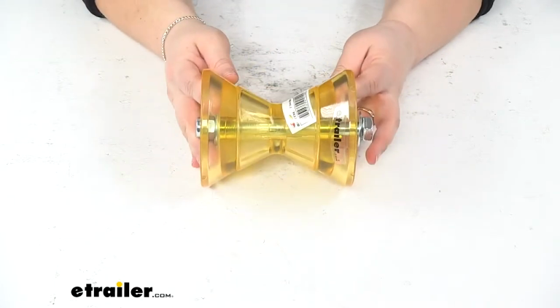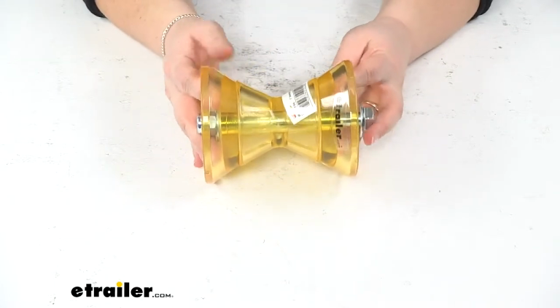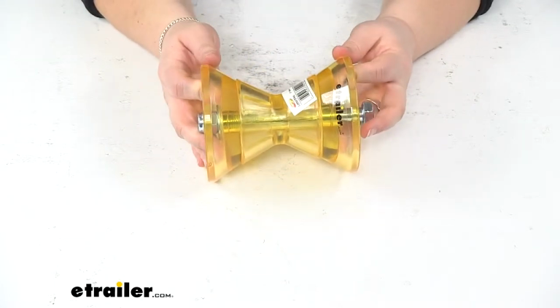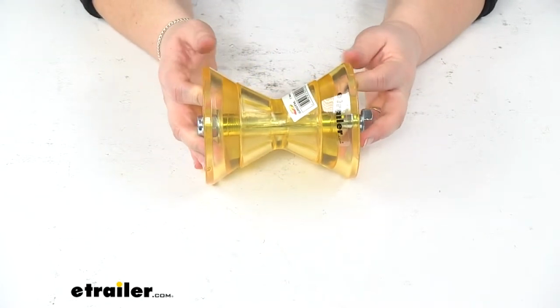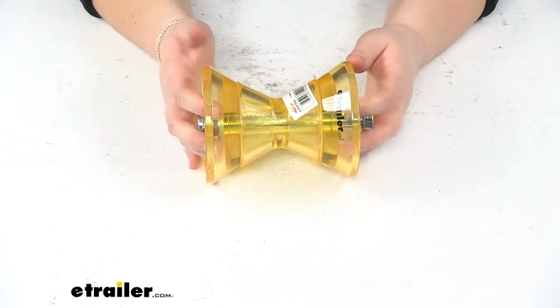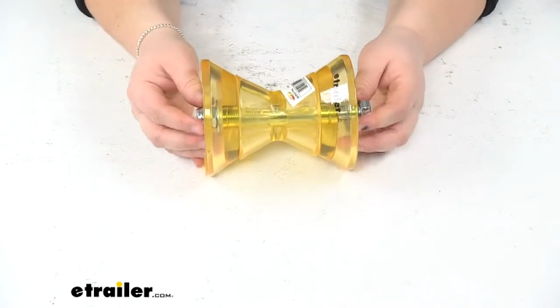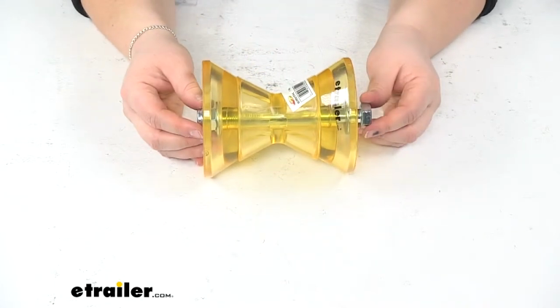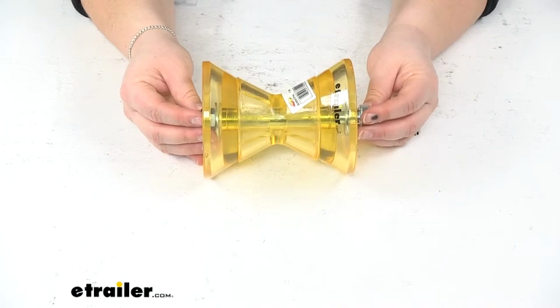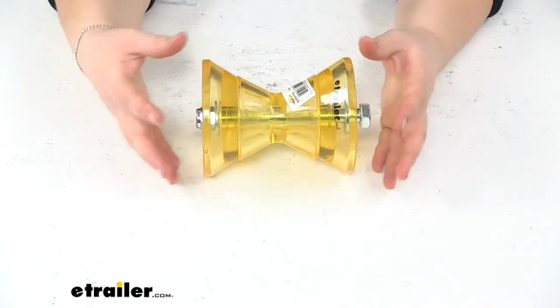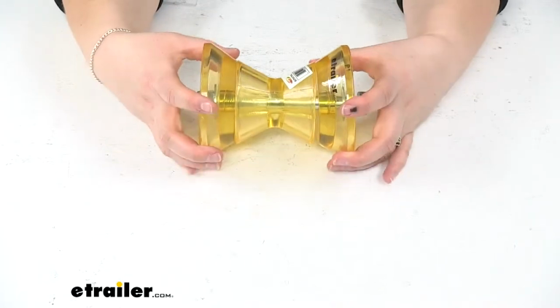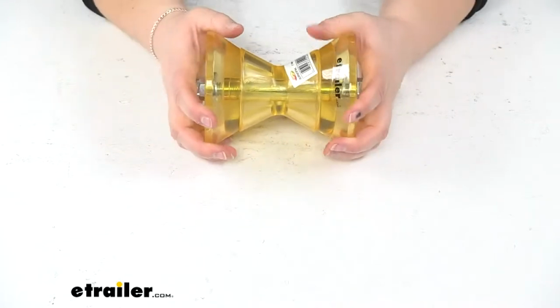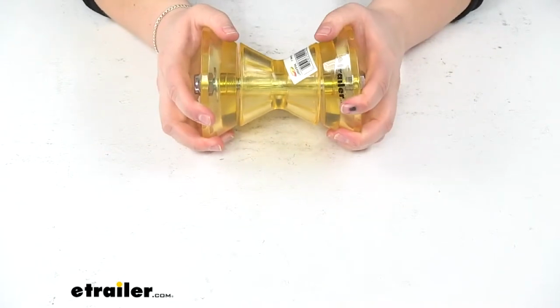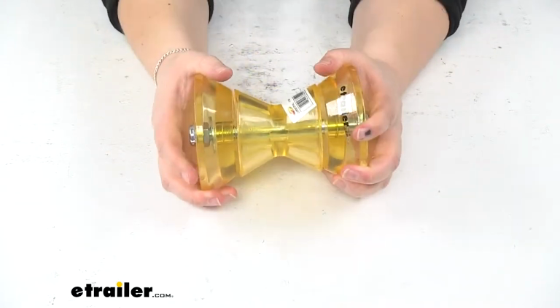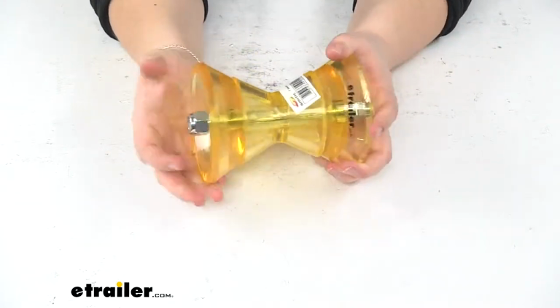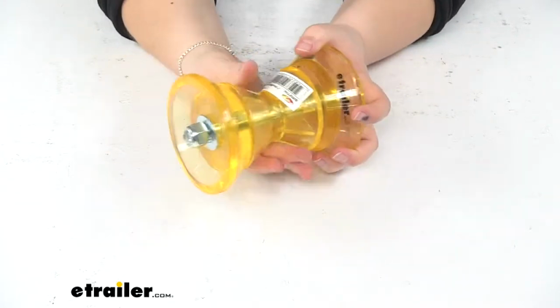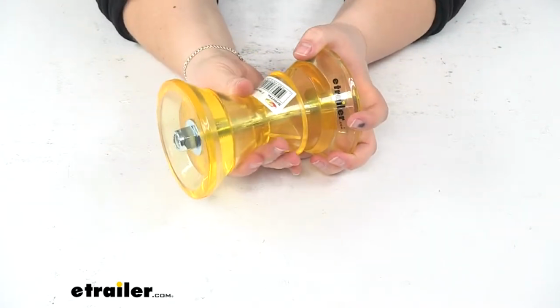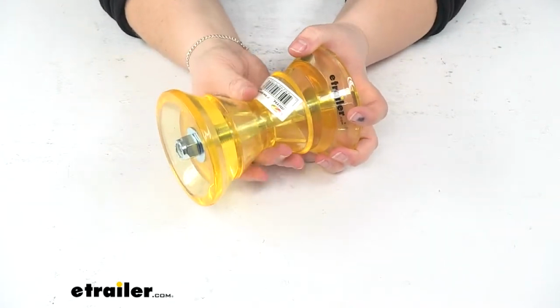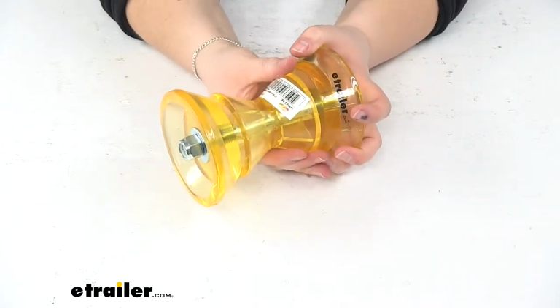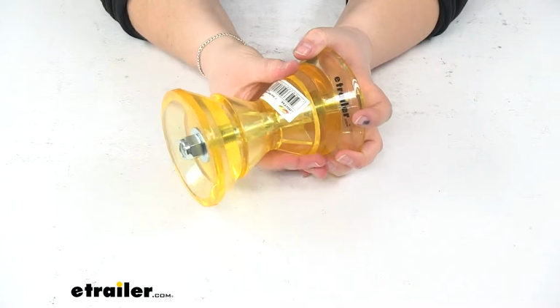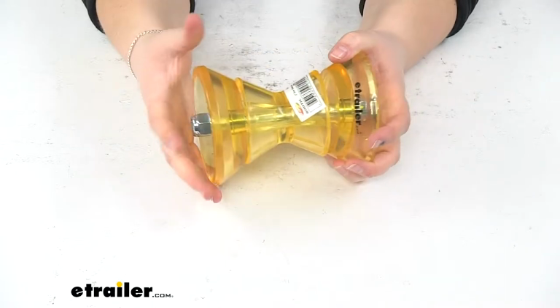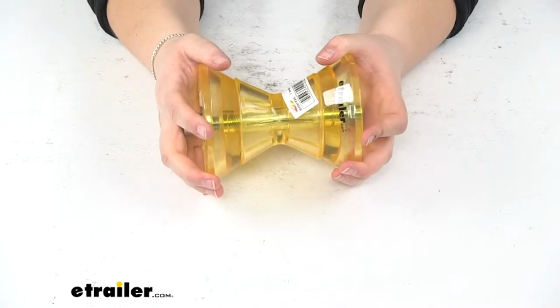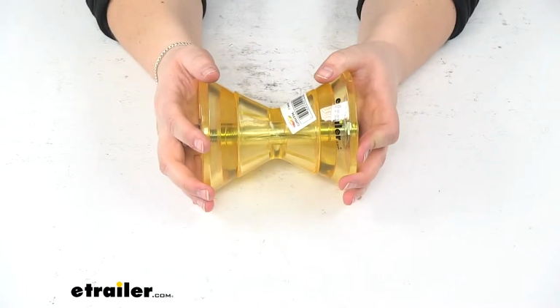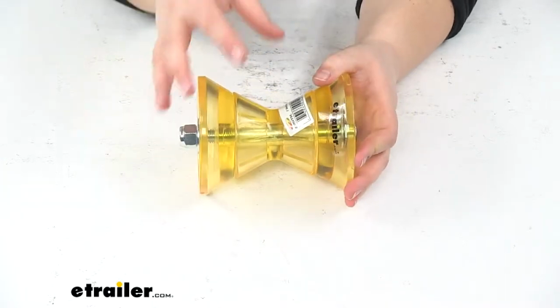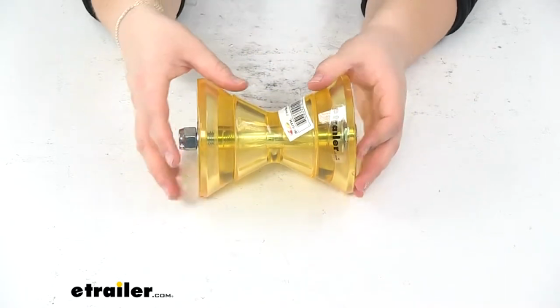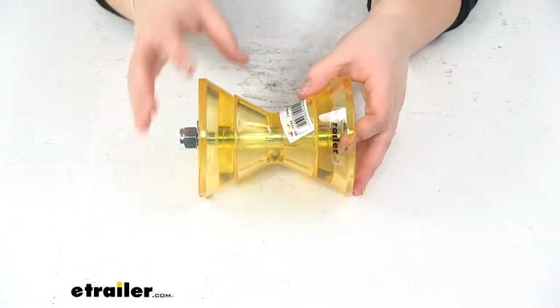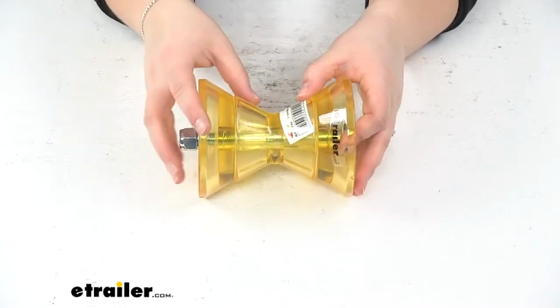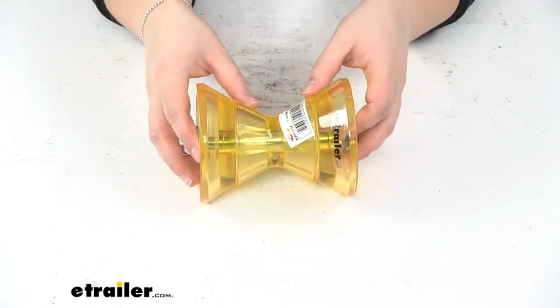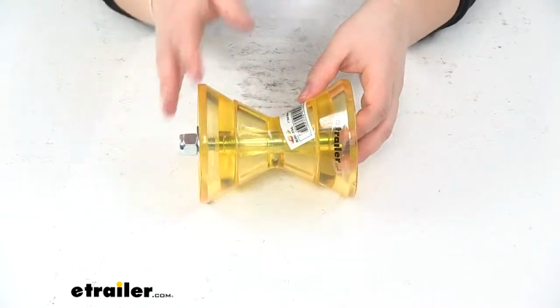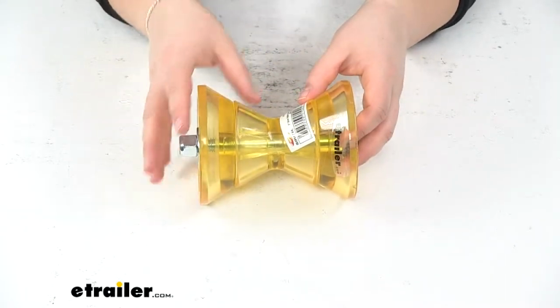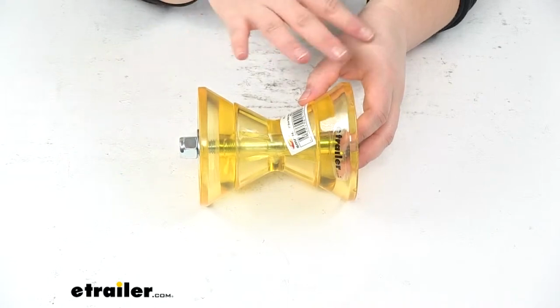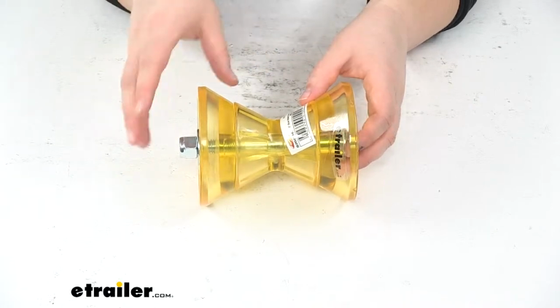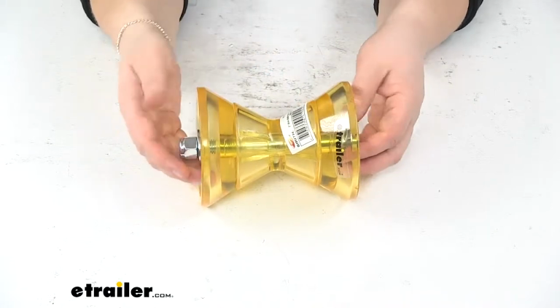This is made of a PVC or polyvinyl chloride construction, so it's going to be a very durable material, but it still has enough give to provide a little road shock for our boat, so we don't have to worry about getting a rough ride or causing any damage to our boat as we go over bumpy roads.